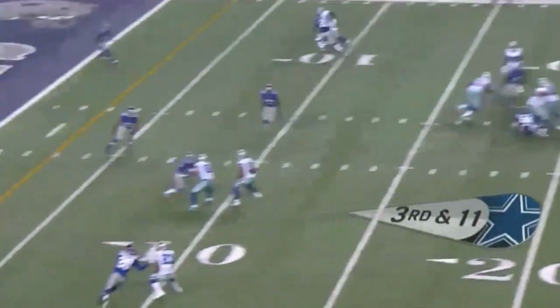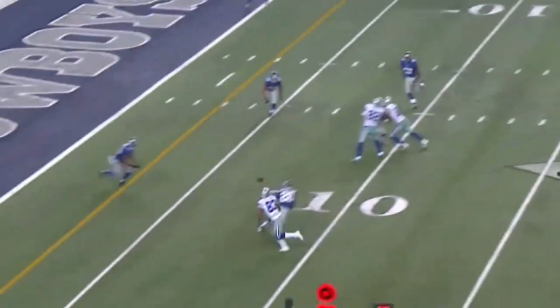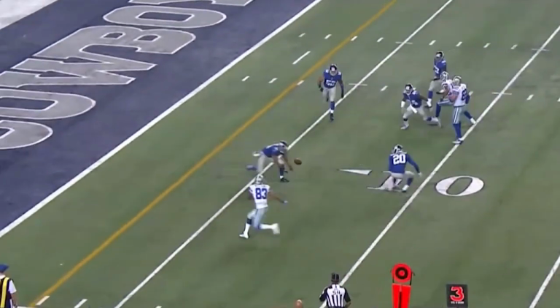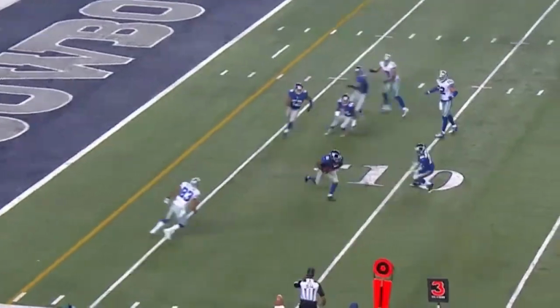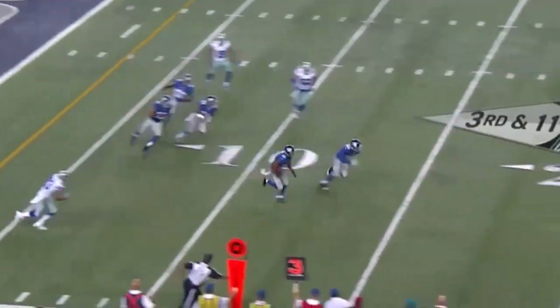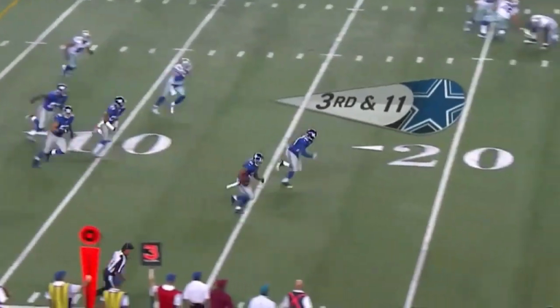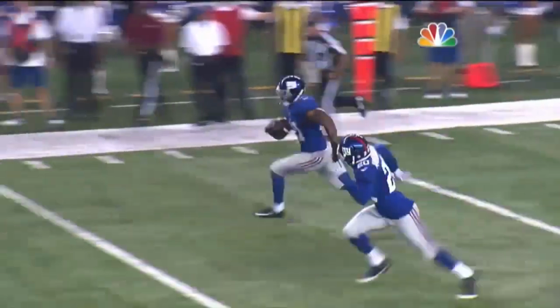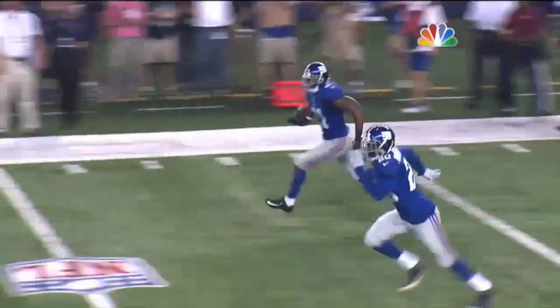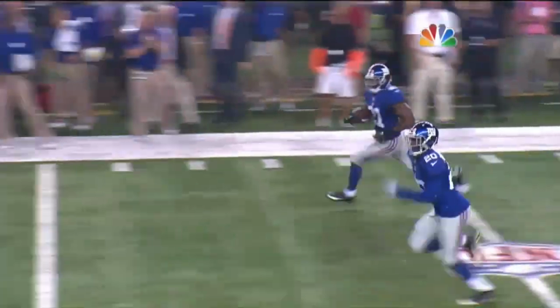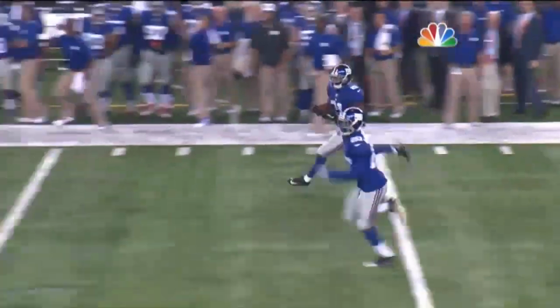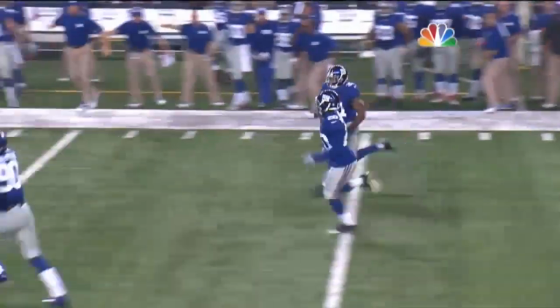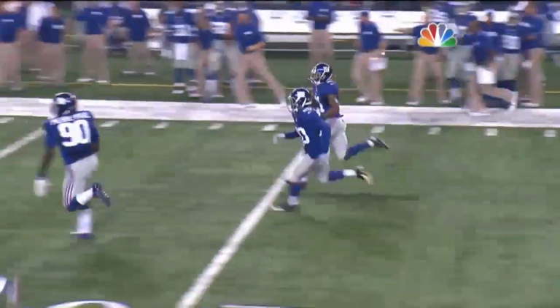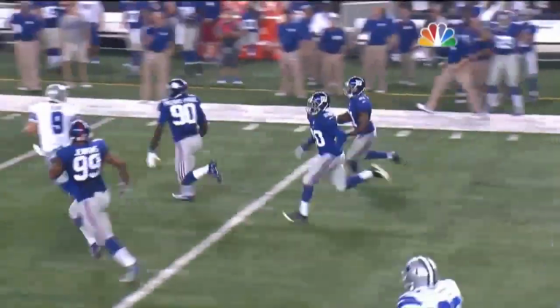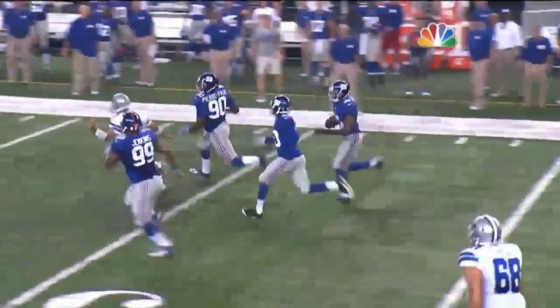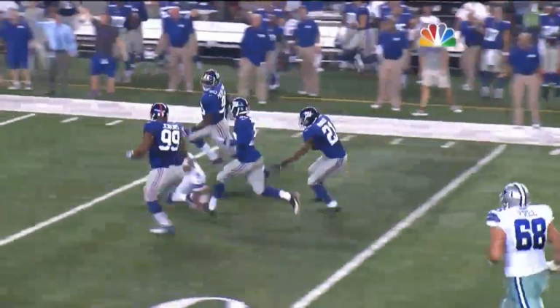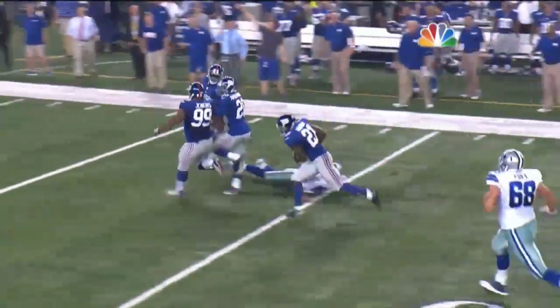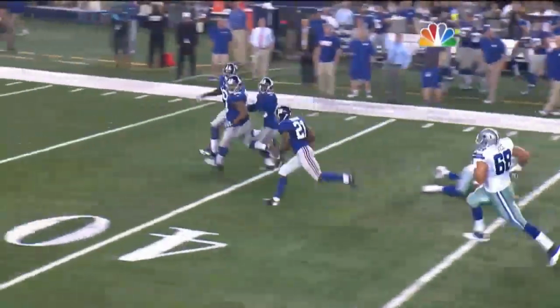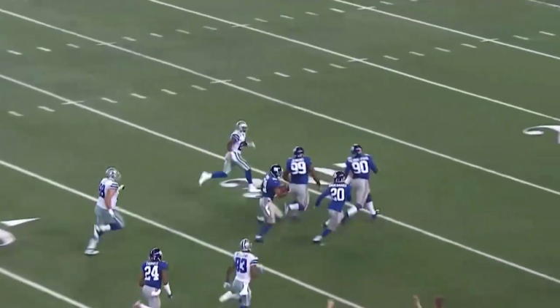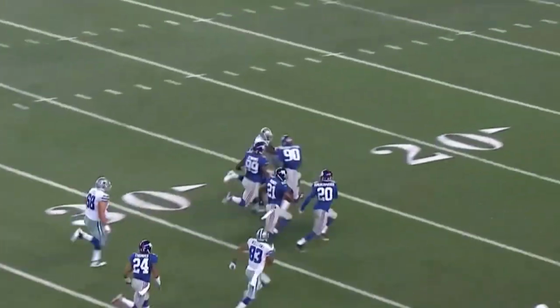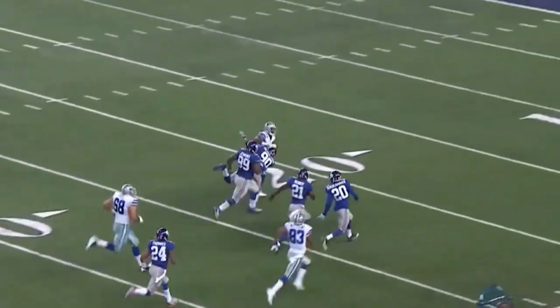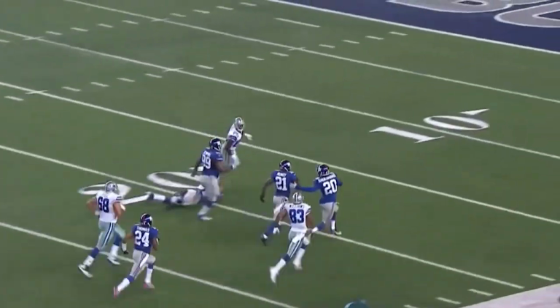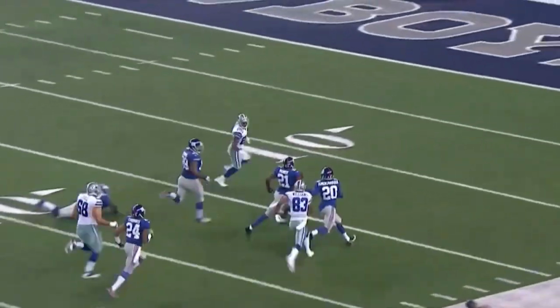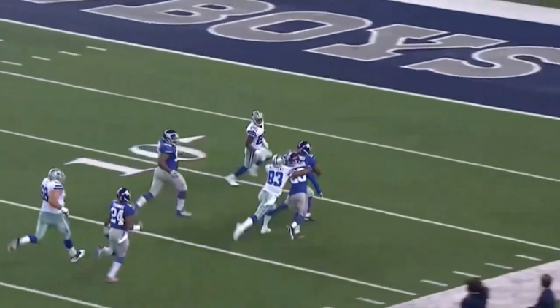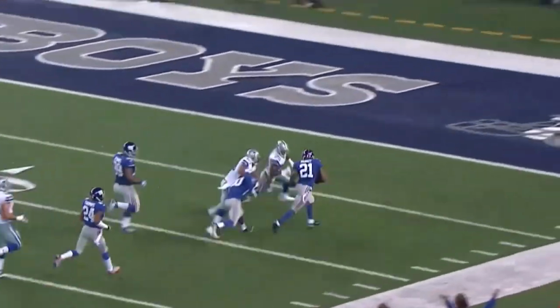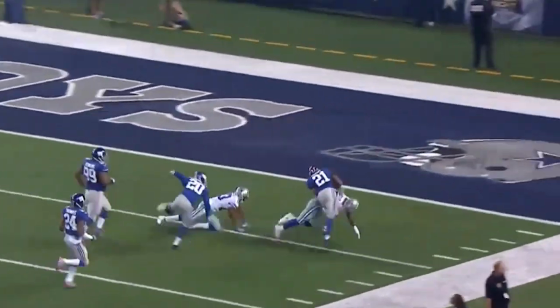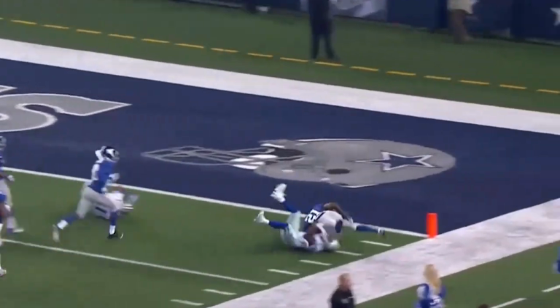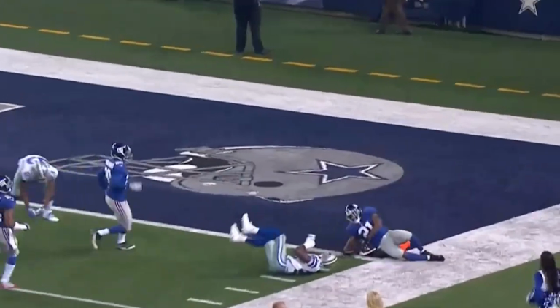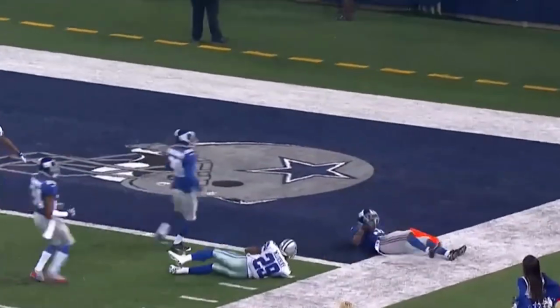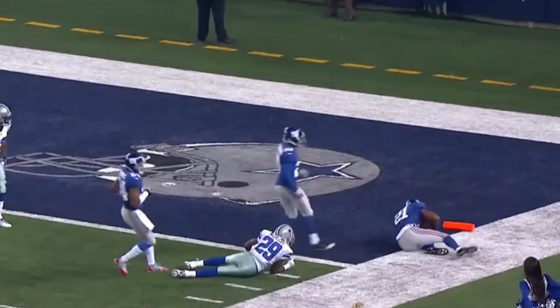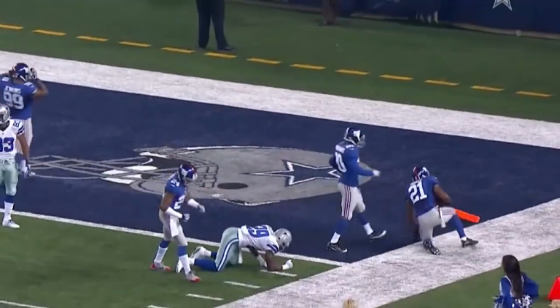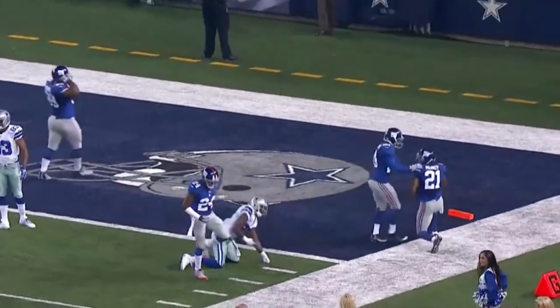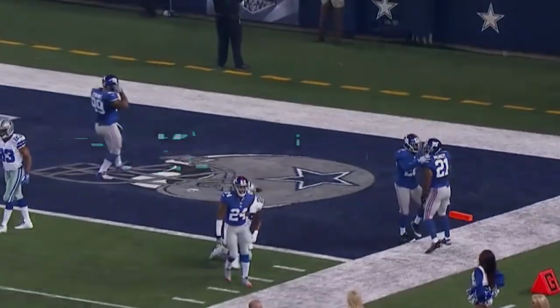He almost throws, and he's picked off off the deflection. Ryan Monday off the deflection — the former Pittsburgh Steeler — runs it all the way back inside the 20, the 10, and takes the ball to the 1-yard line.